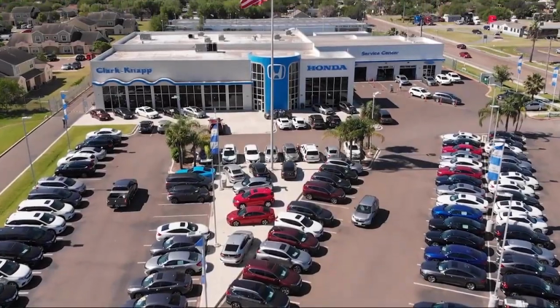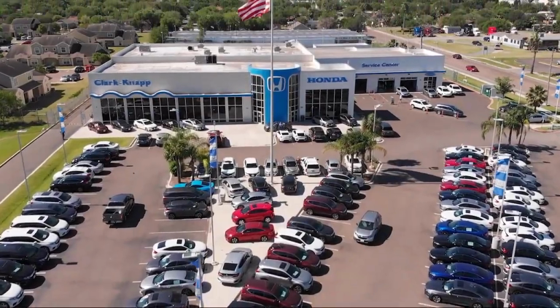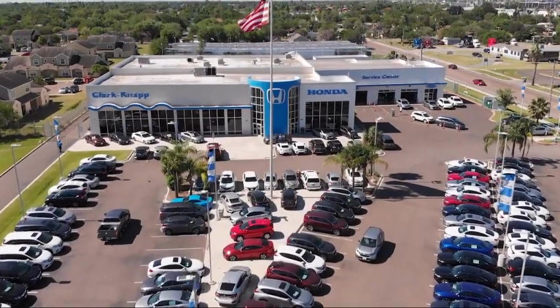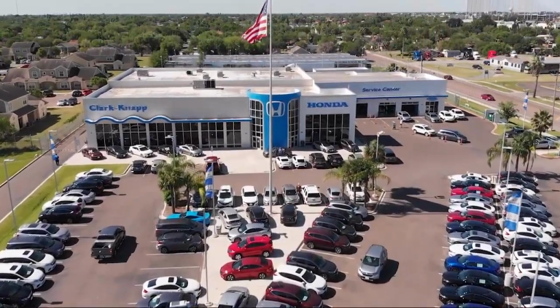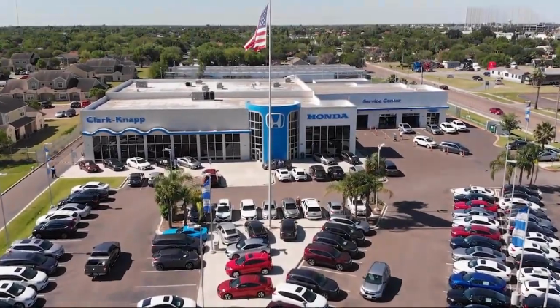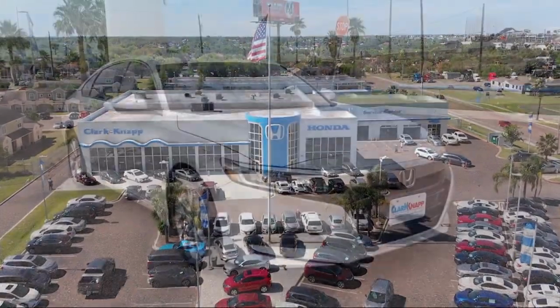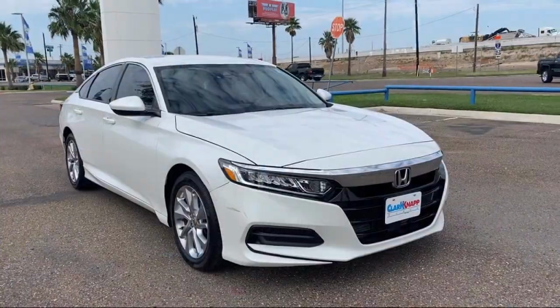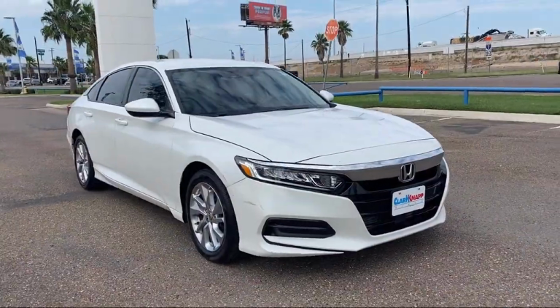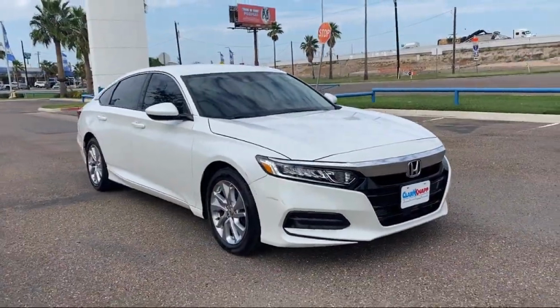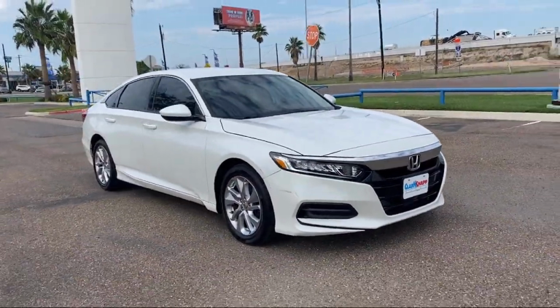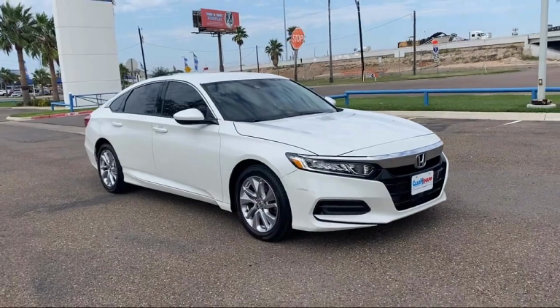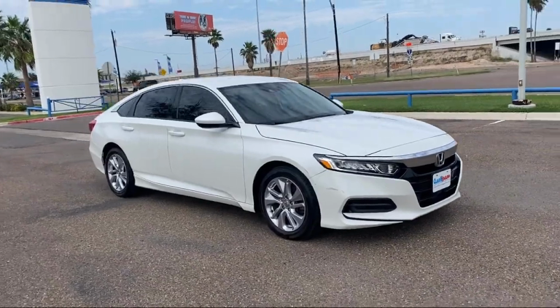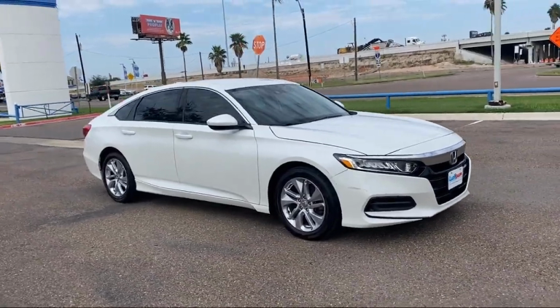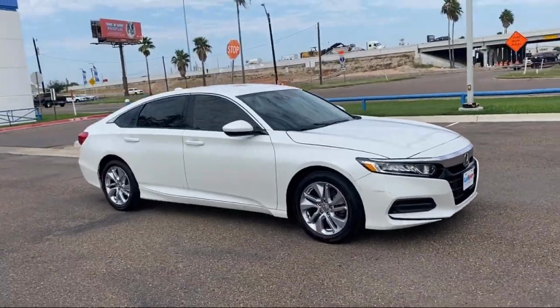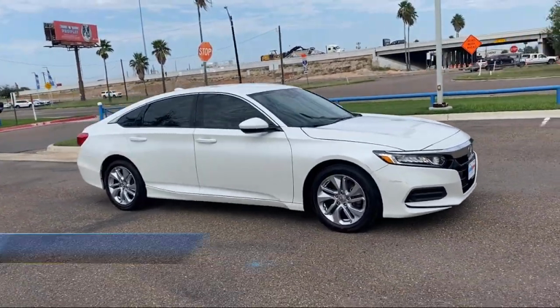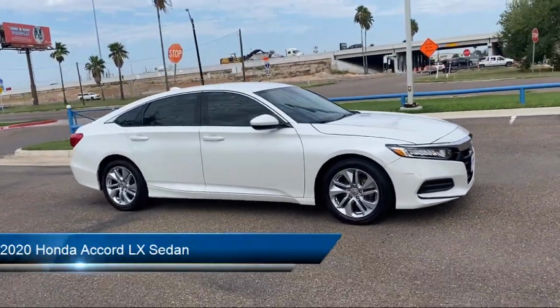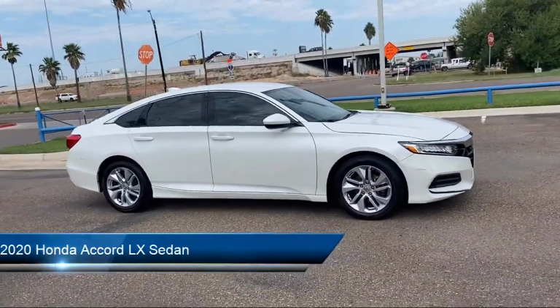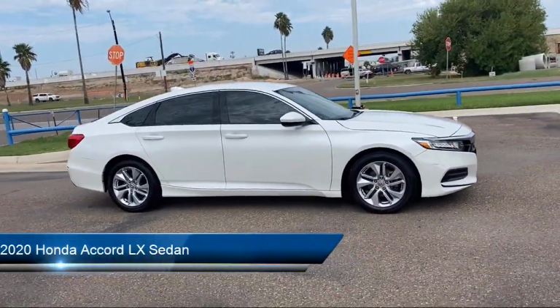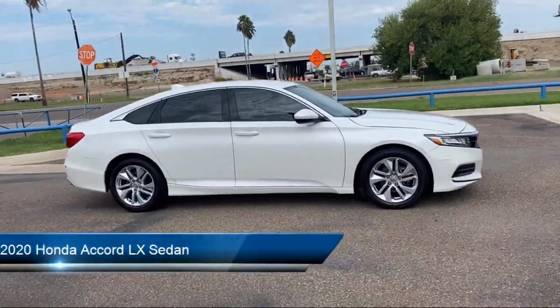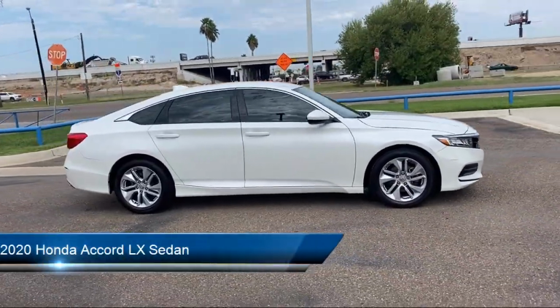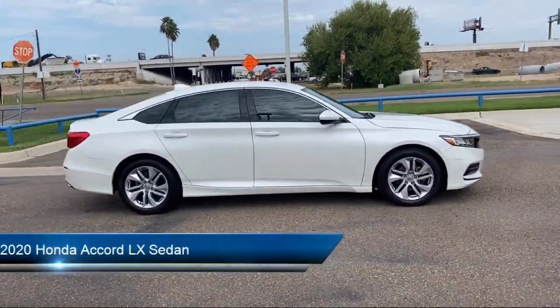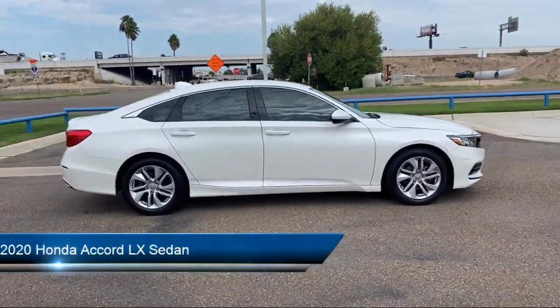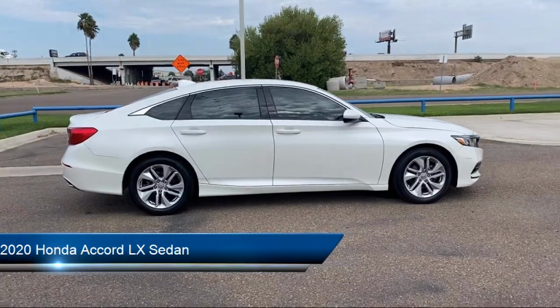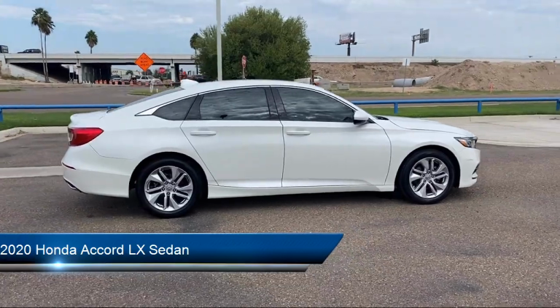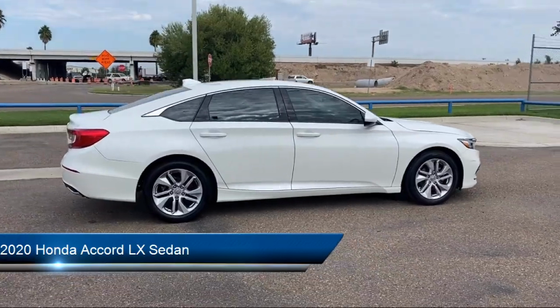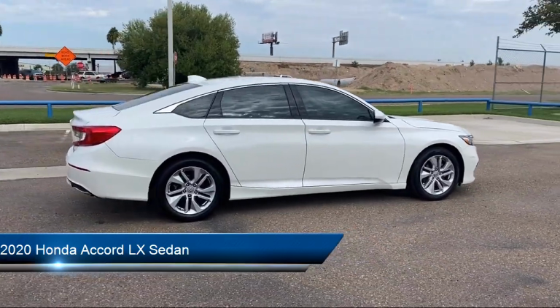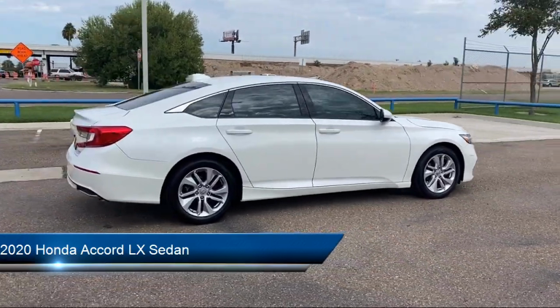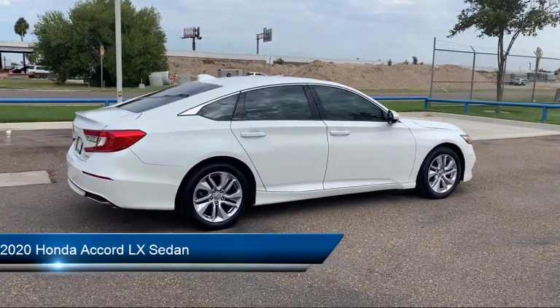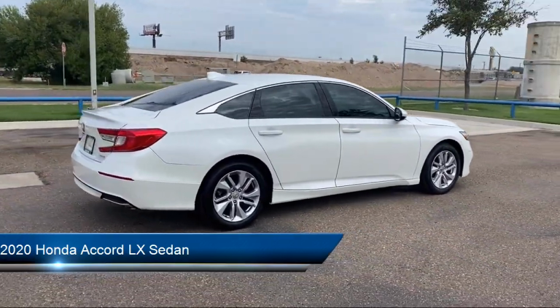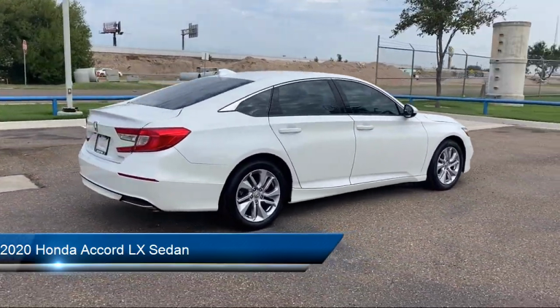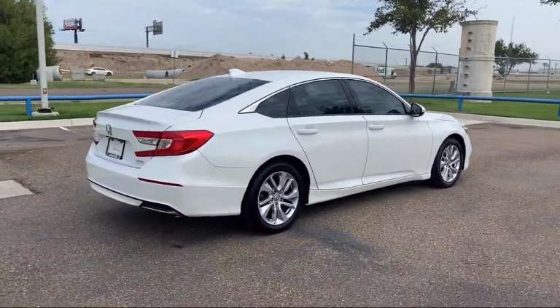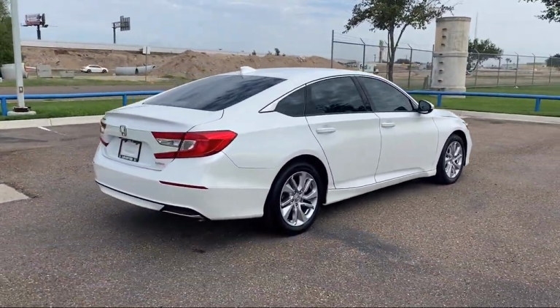Welcome to Clarkknapp Honda, and here's a look at another one of our great vehicles from our inventory. It comes equipped with auto high beam headlamp control, keyless entry, rear view camera, alloy wheels, and air conditioning.